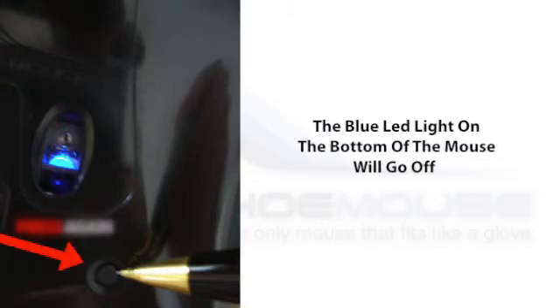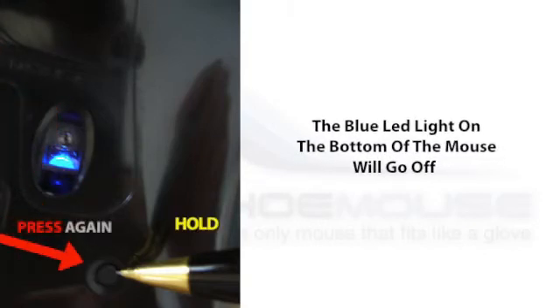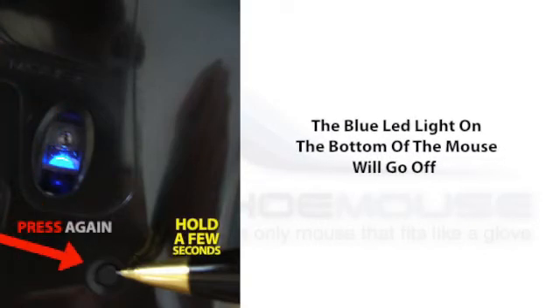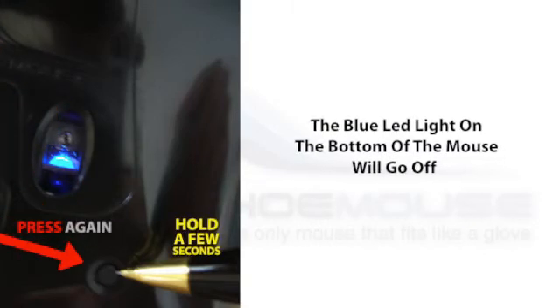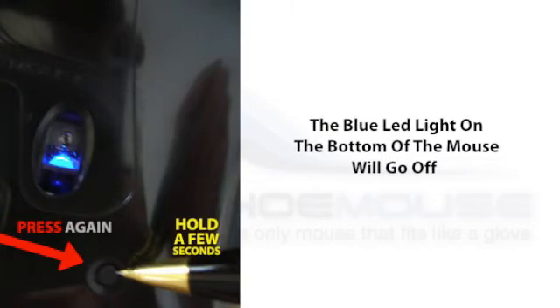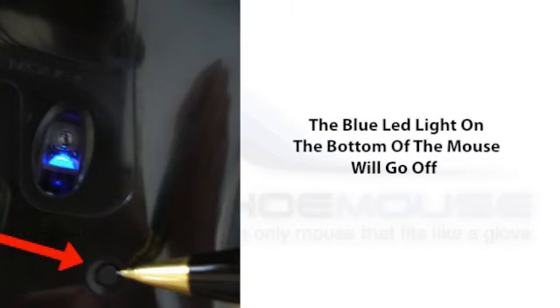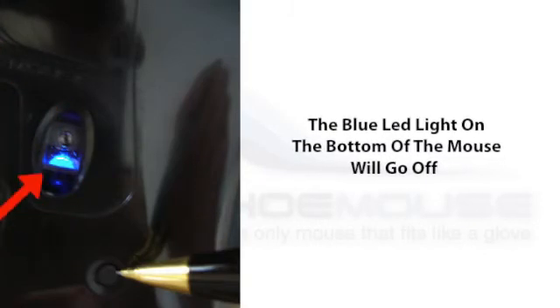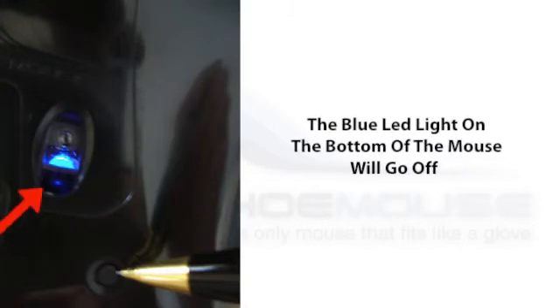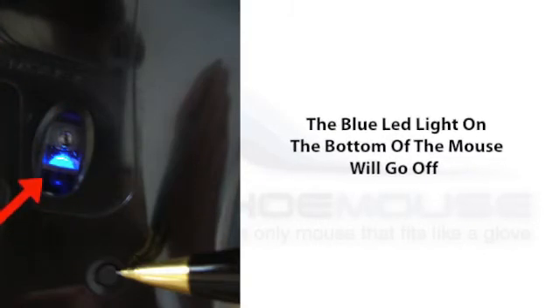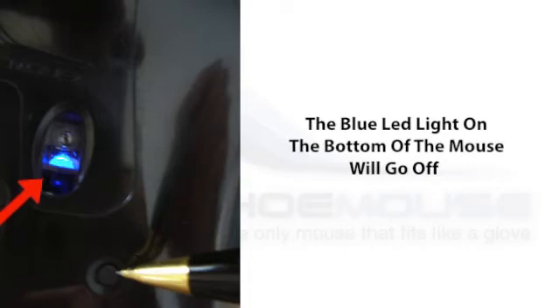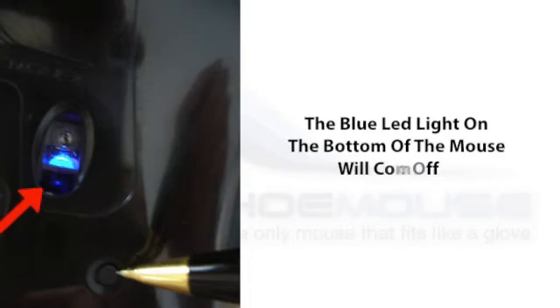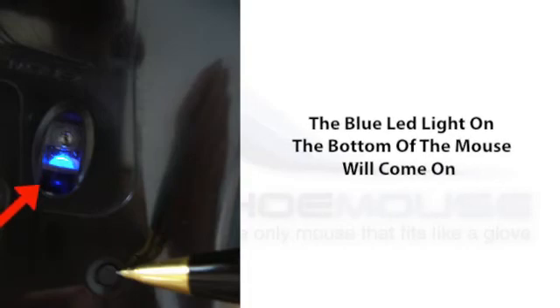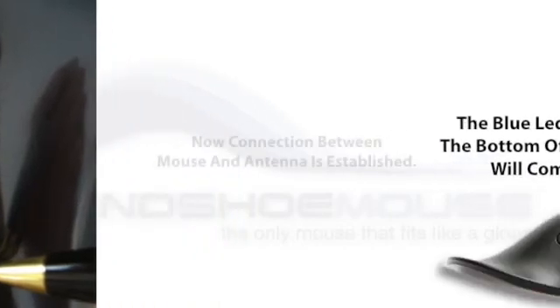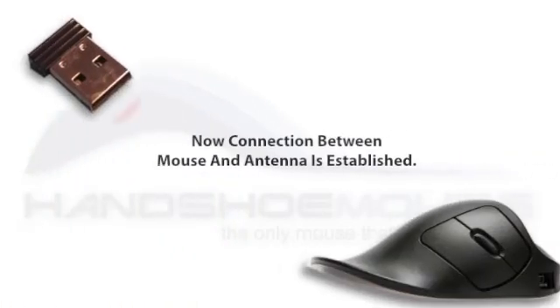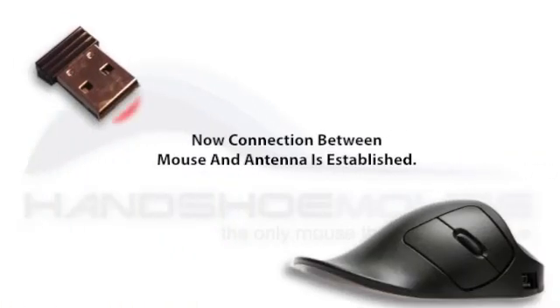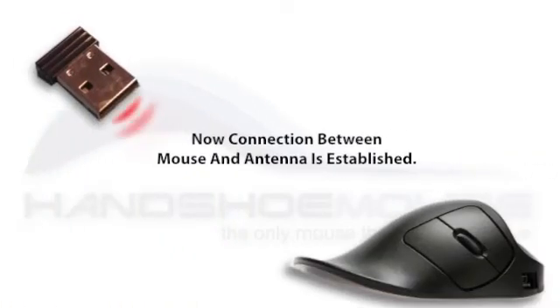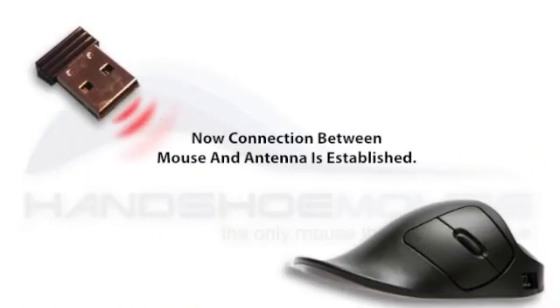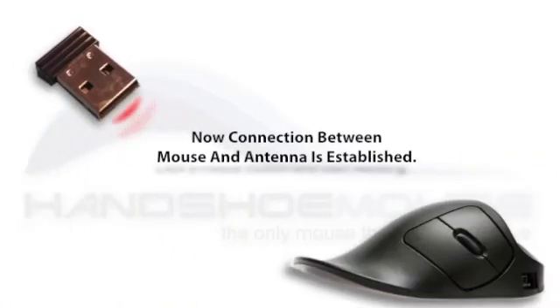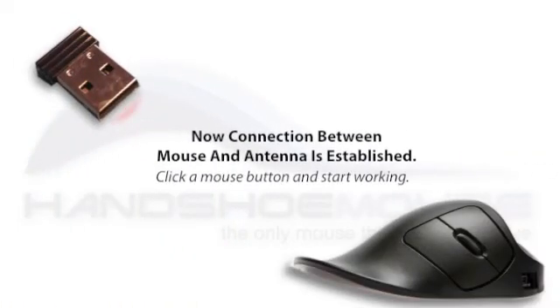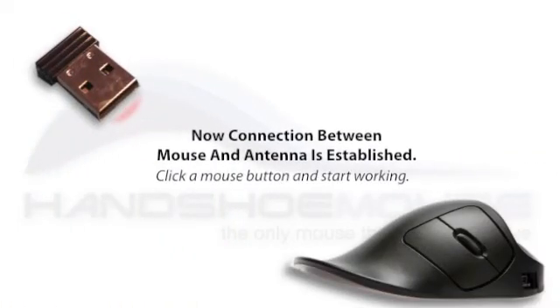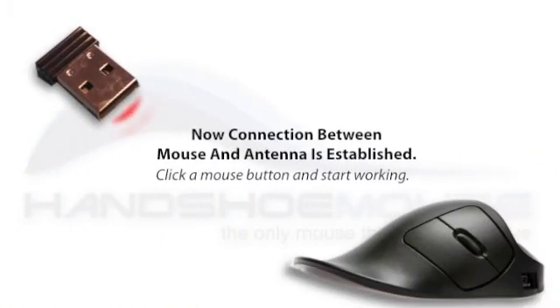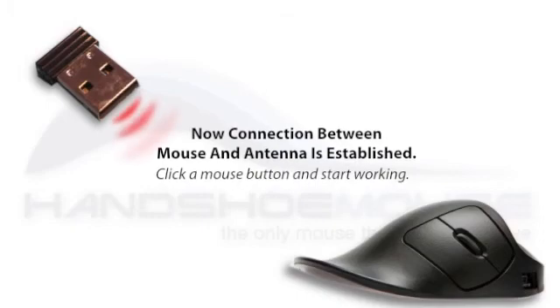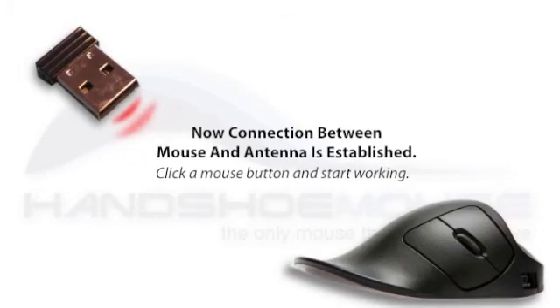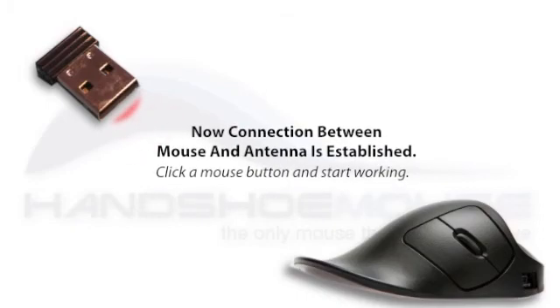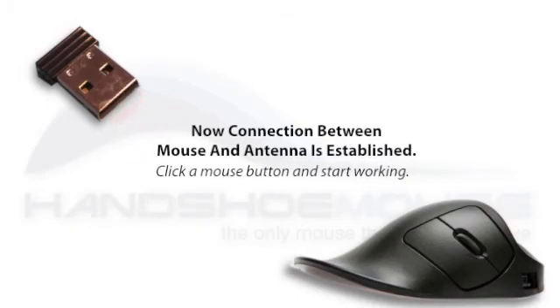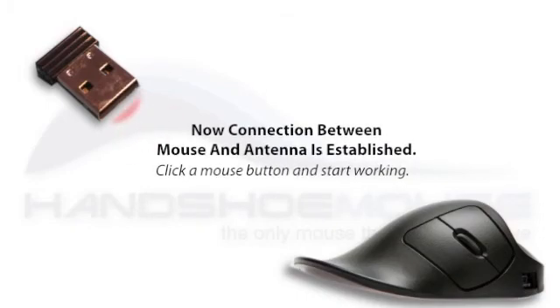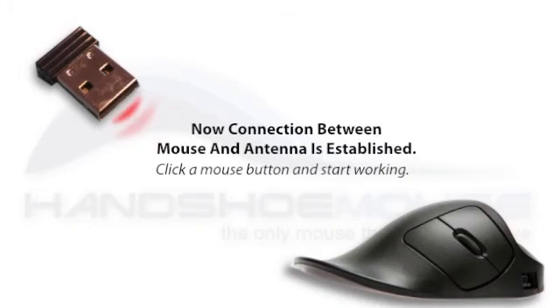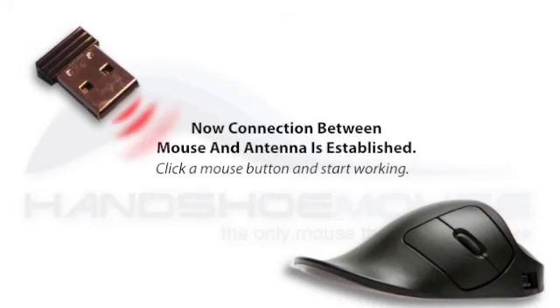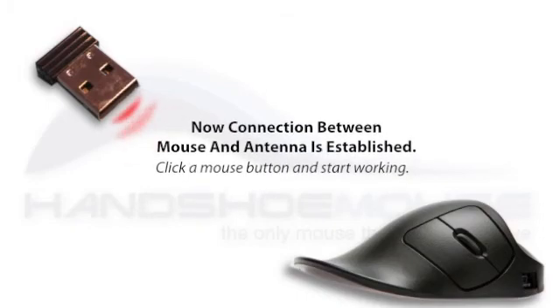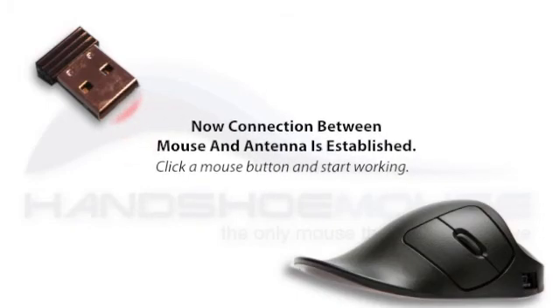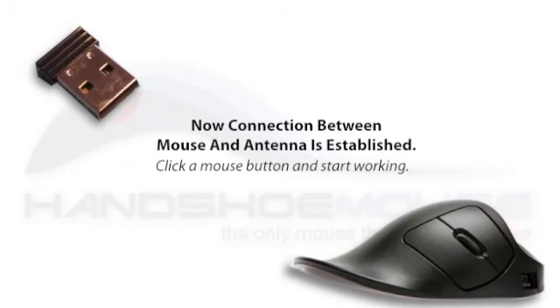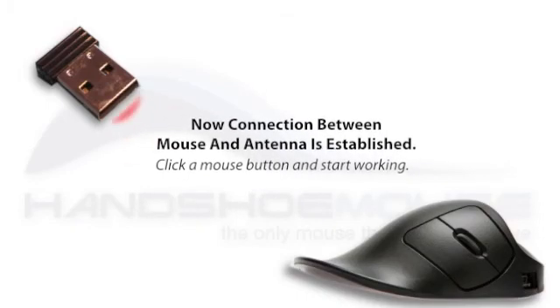Press again, hold a few seconds, and let go. The blue LED light on the bottom of the mouse will come on. Now the connection between mouse and antenna is established. Click a mouse button and start working. These instructions are also shown on our website on the FAQ page.